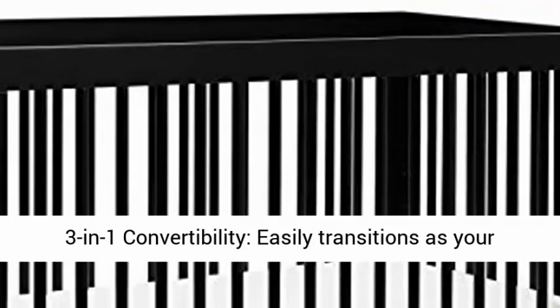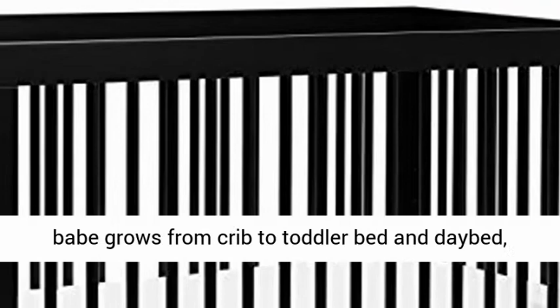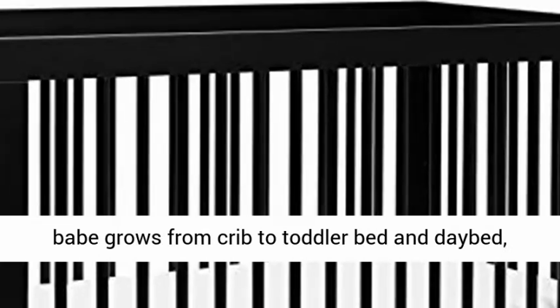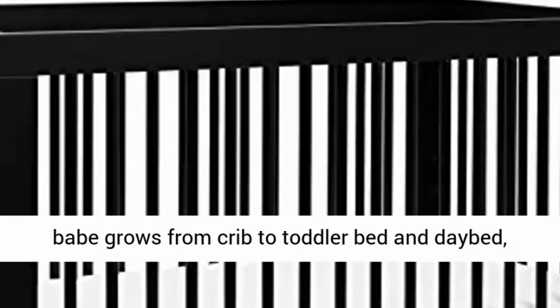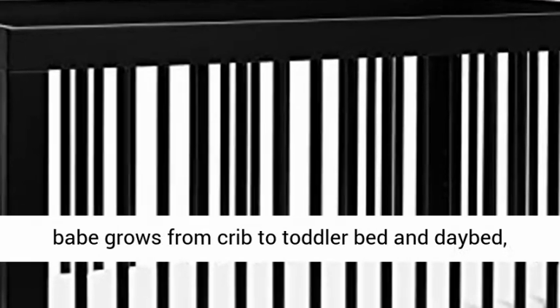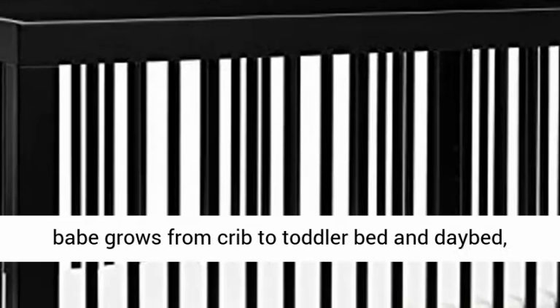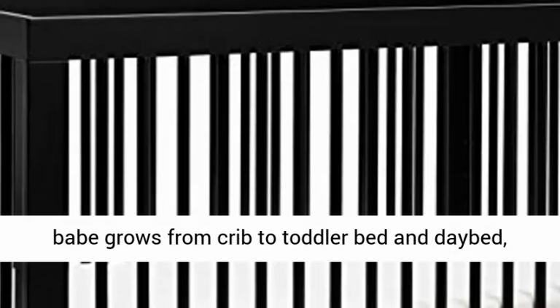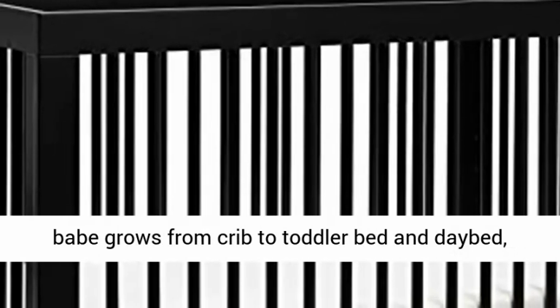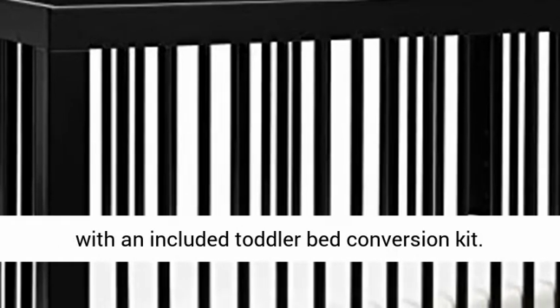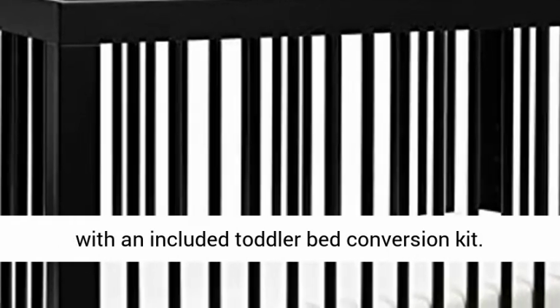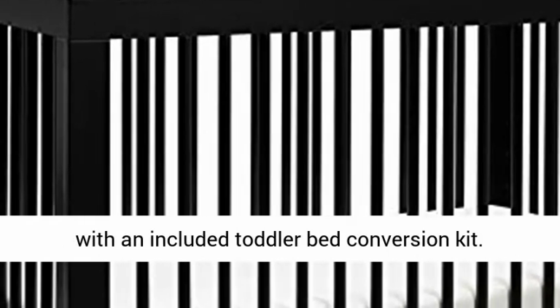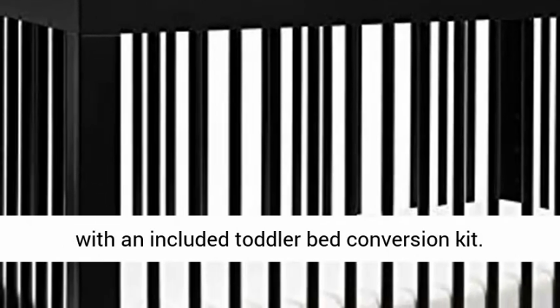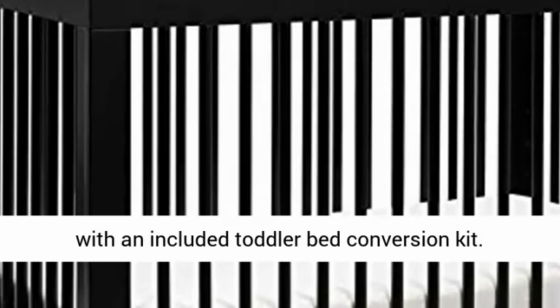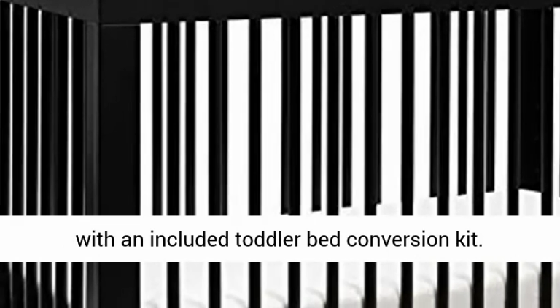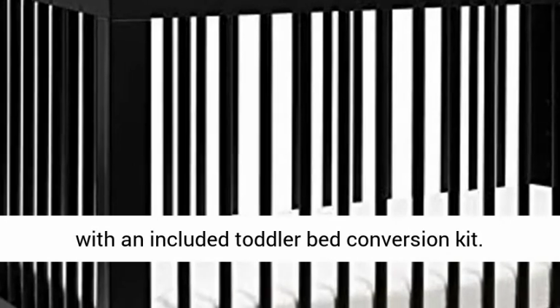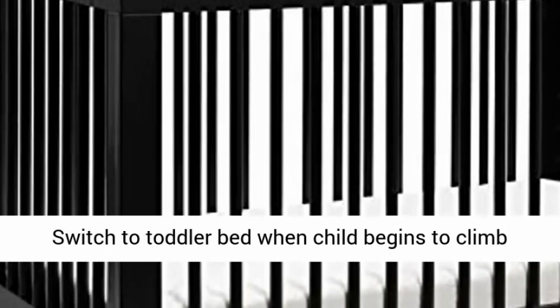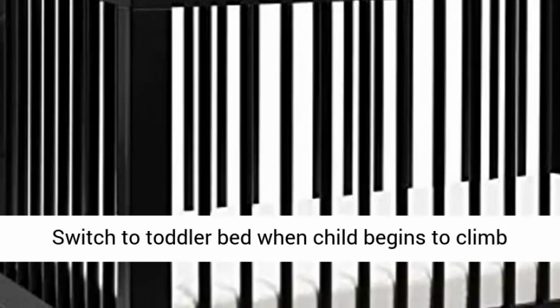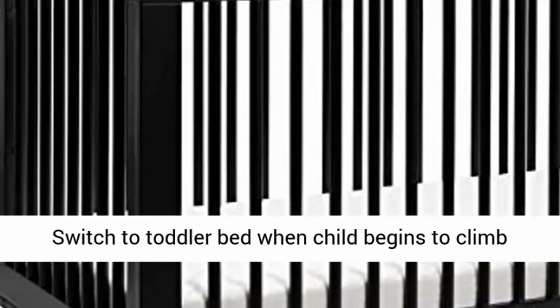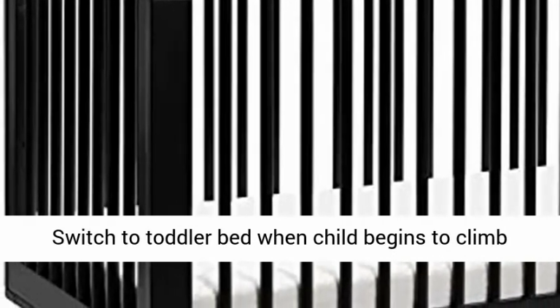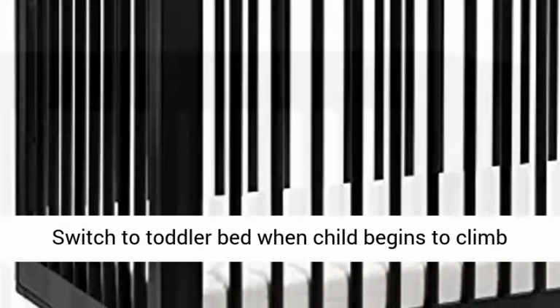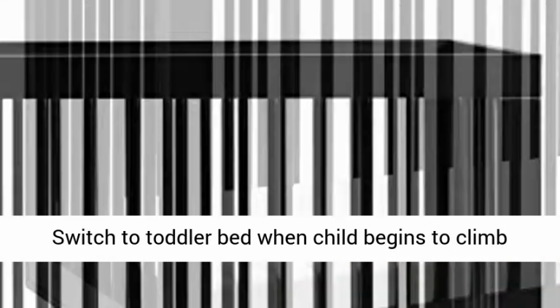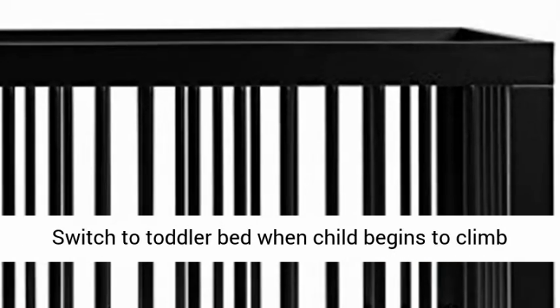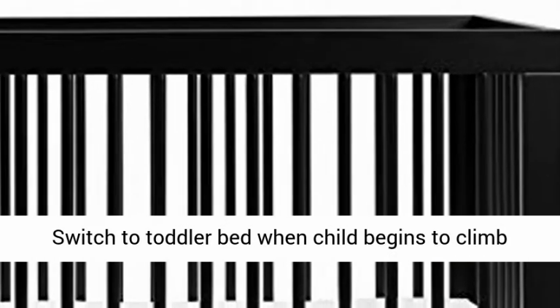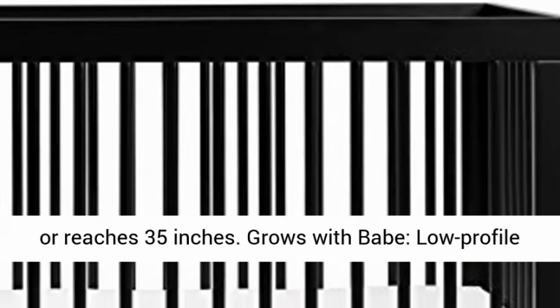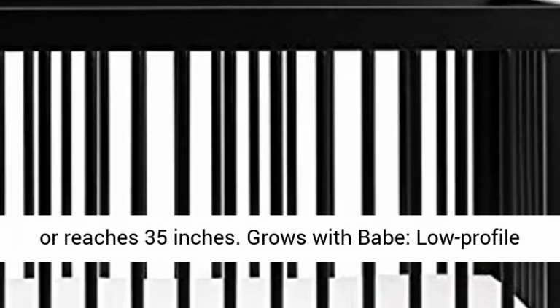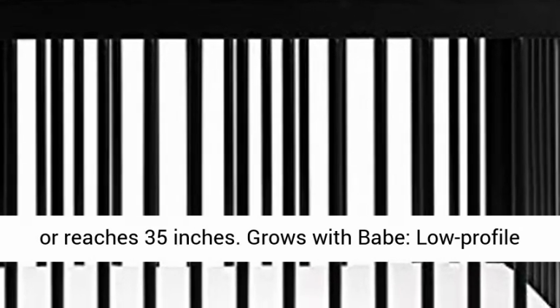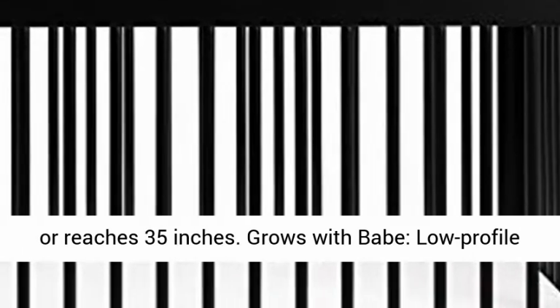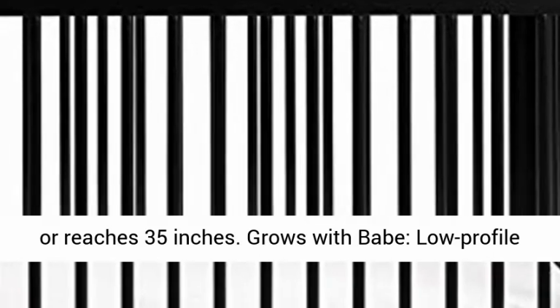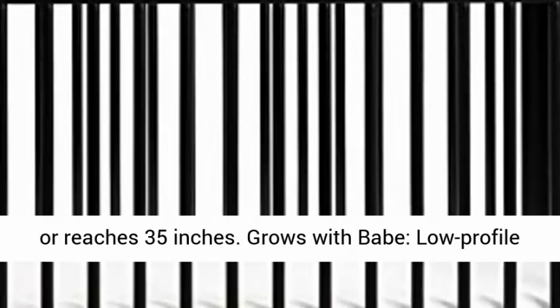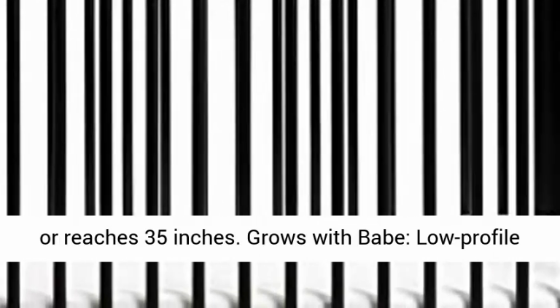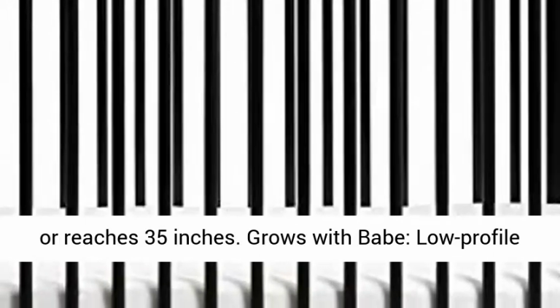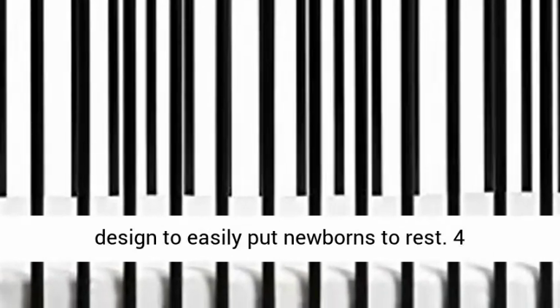3-in-1 Convertibility: easily transitions as your babe grows from crib to toddler bed and day bed, with an included toddler bed conversion kit. Switch to toddler bed when child begins to climb or reaches 35 inches.